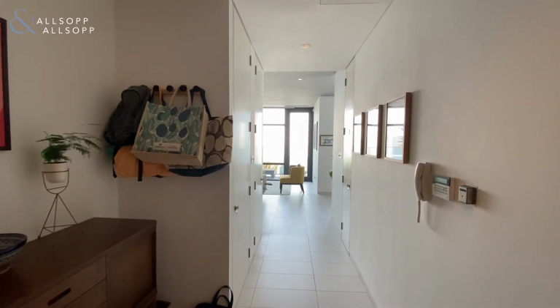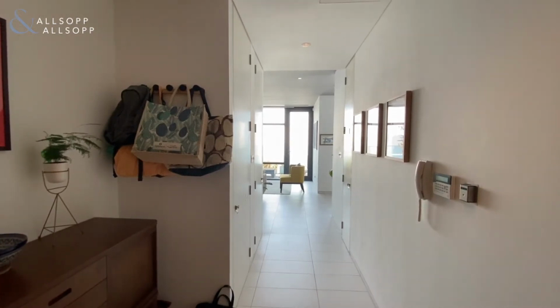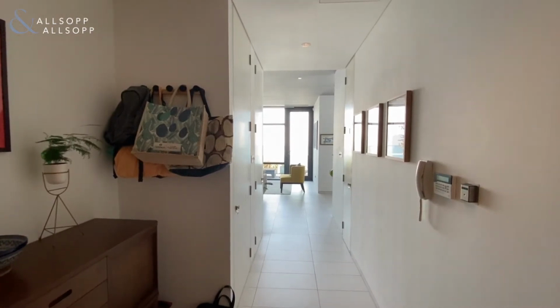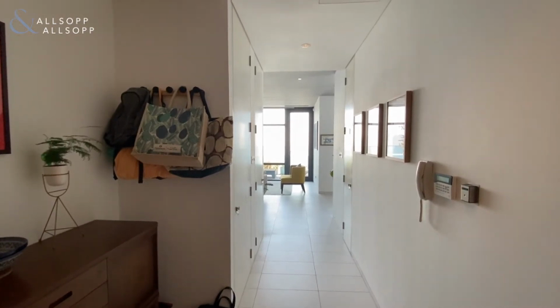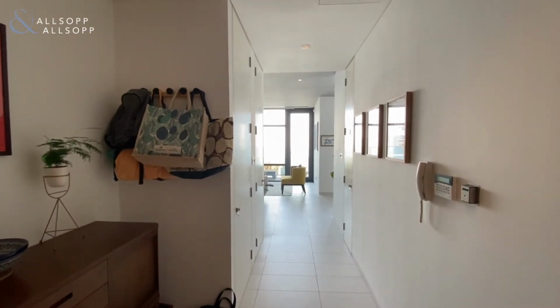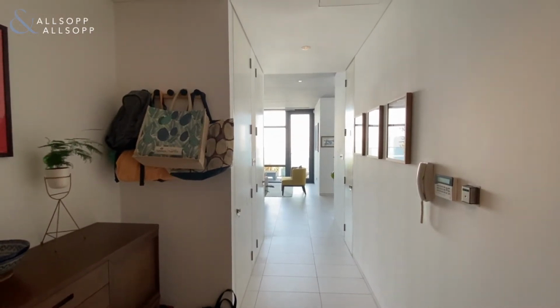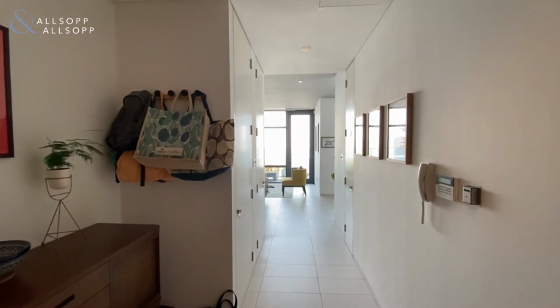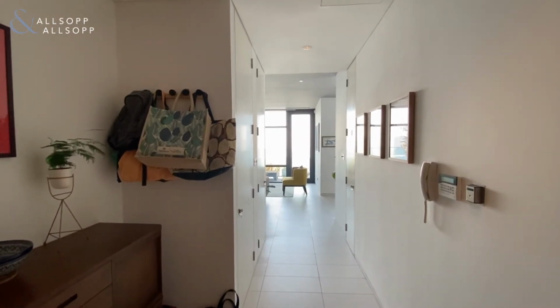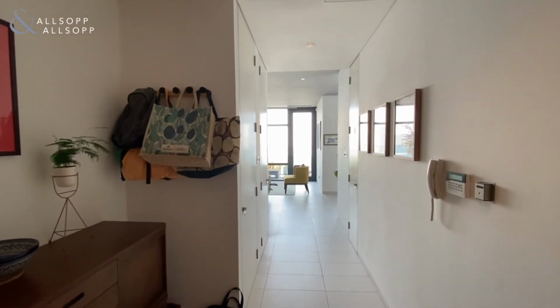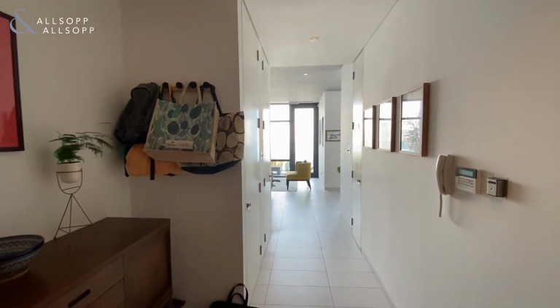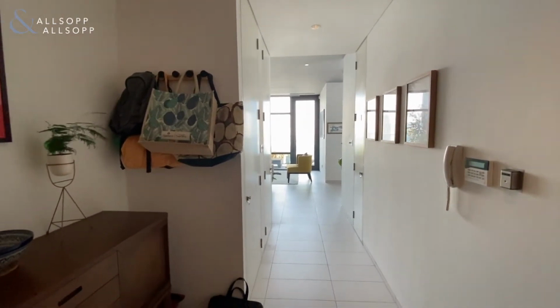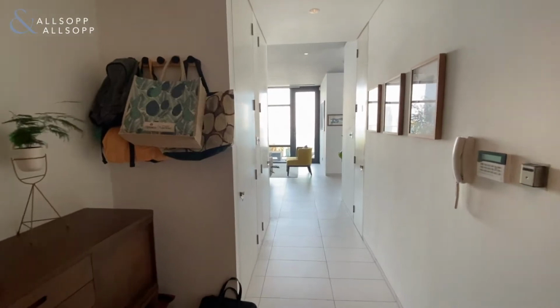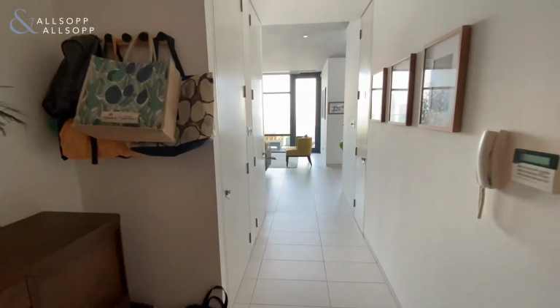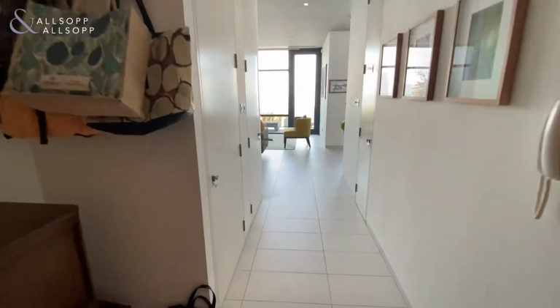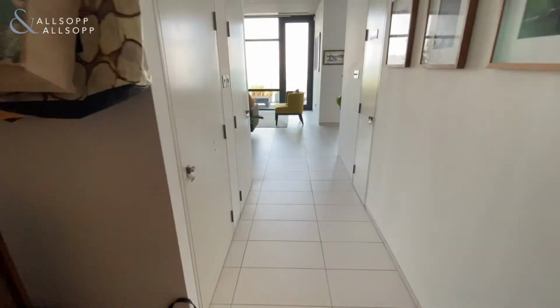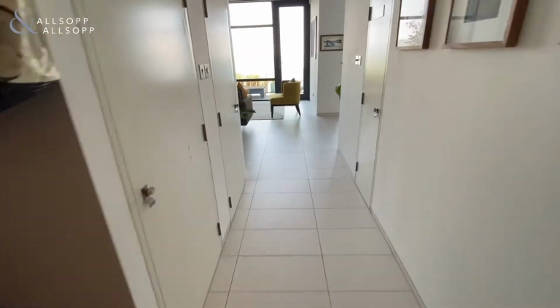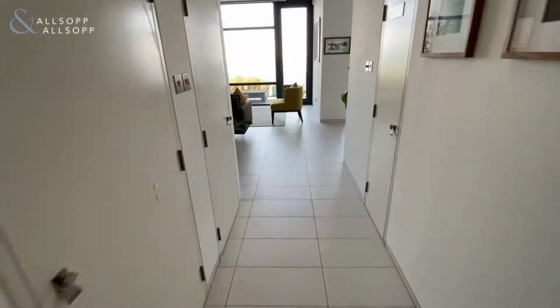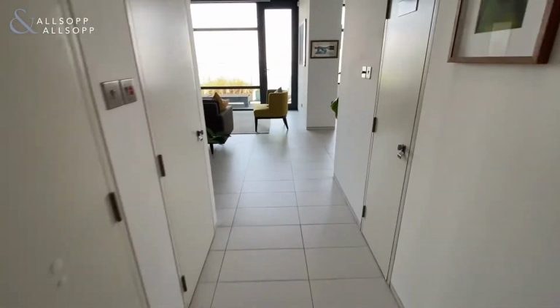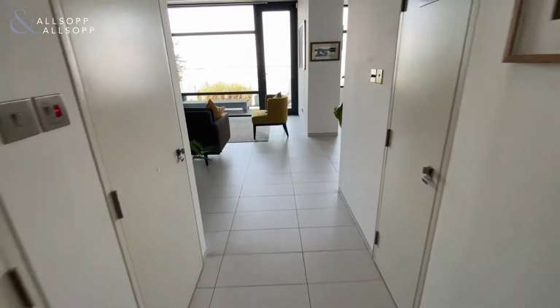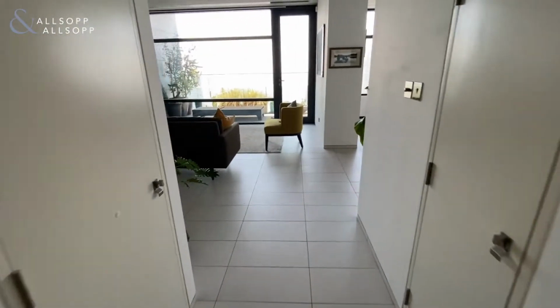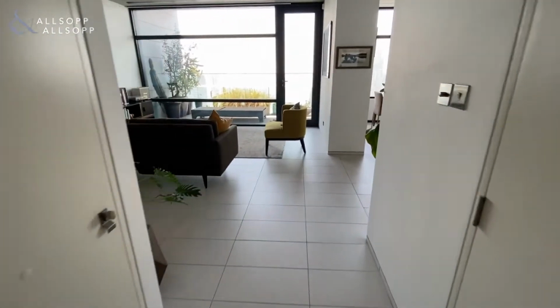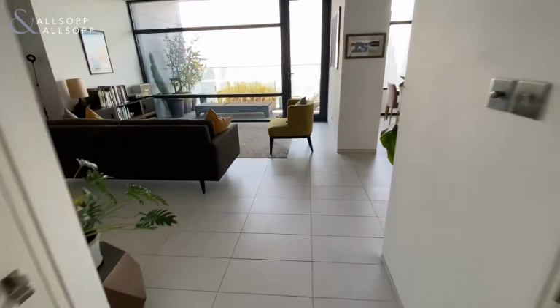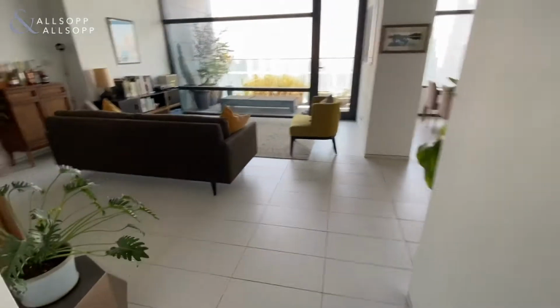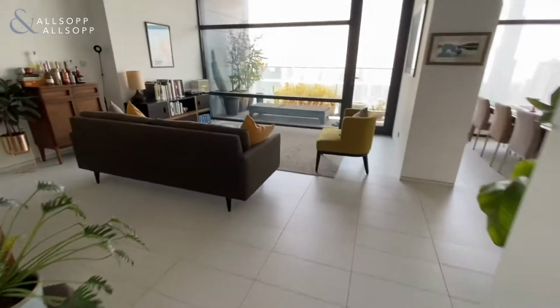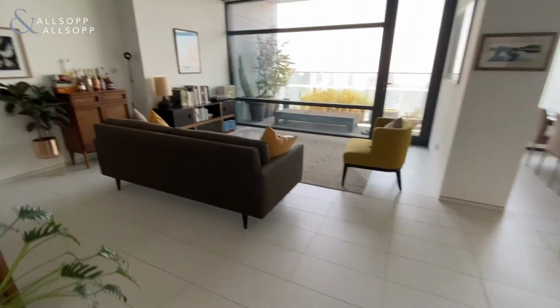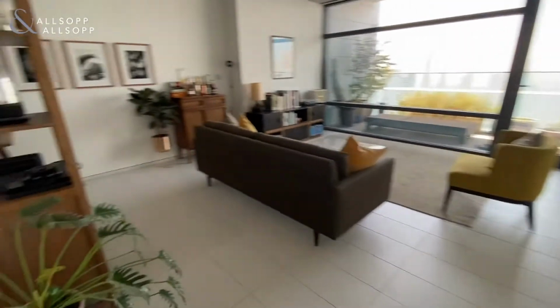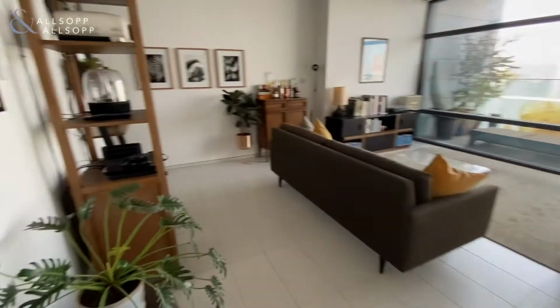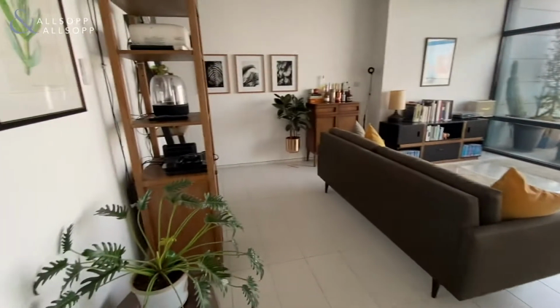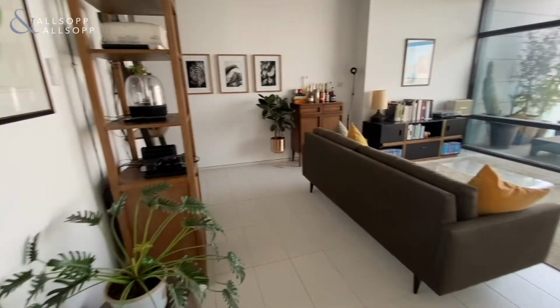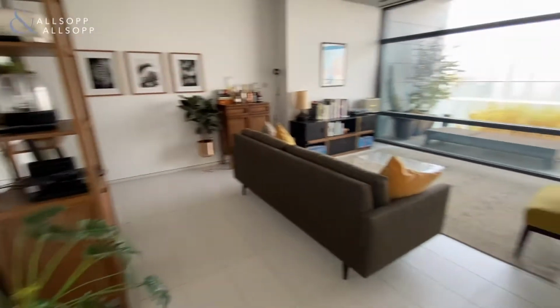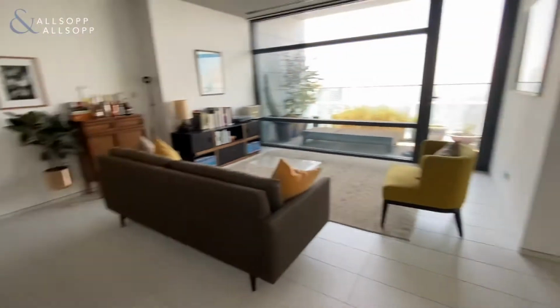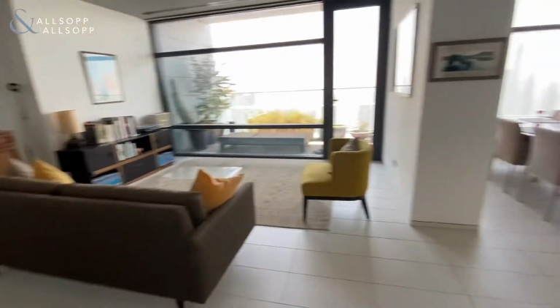This is Pierce from Allsop and Allsop, and I'm in a two-bedroom in Index Tower, the IFC. On entry, you come straight into the main living area.